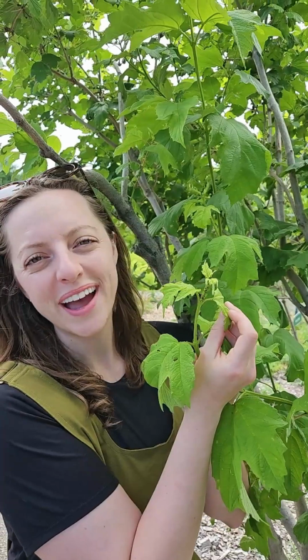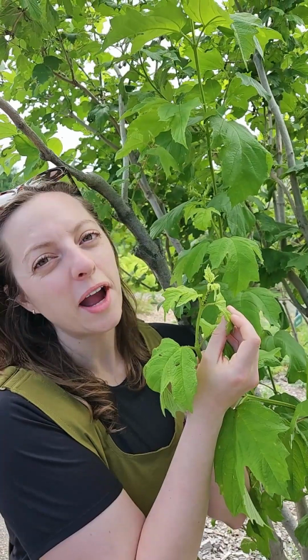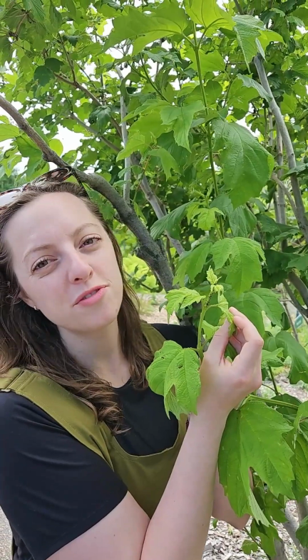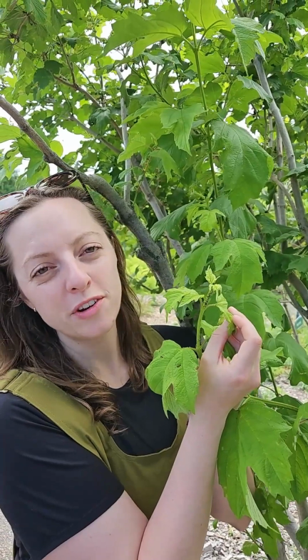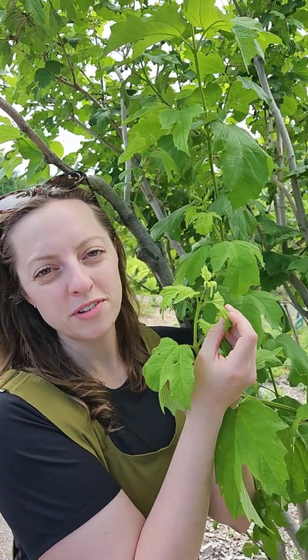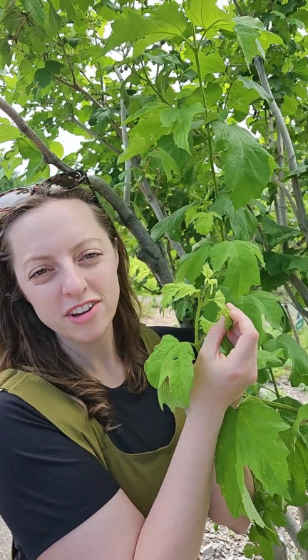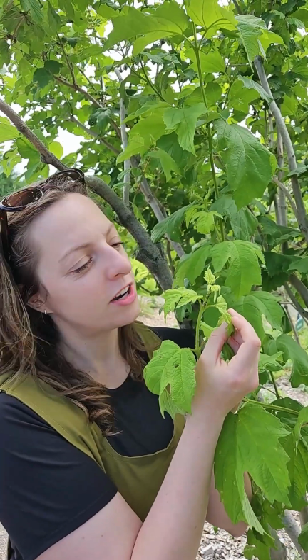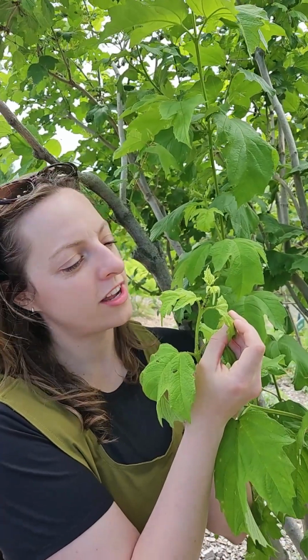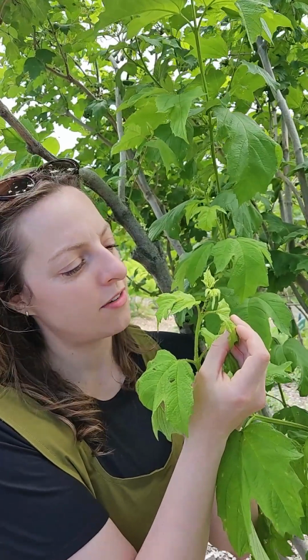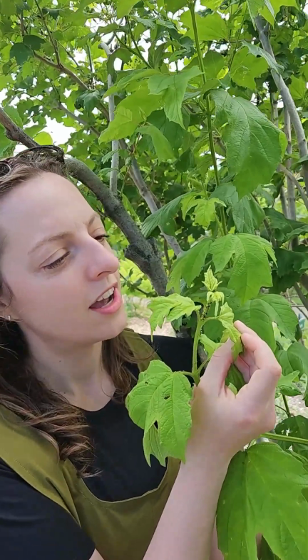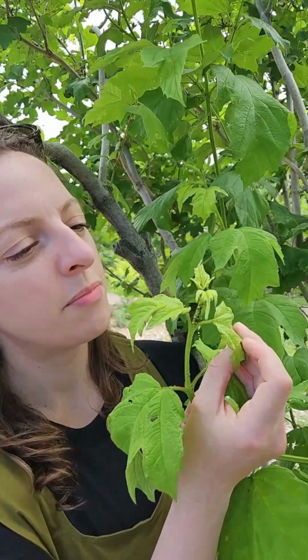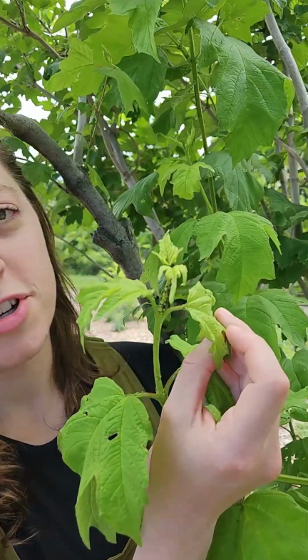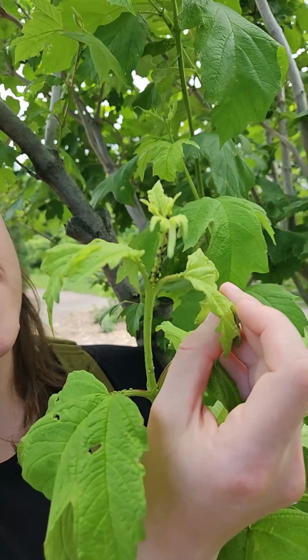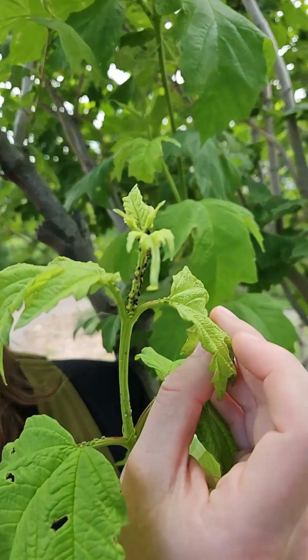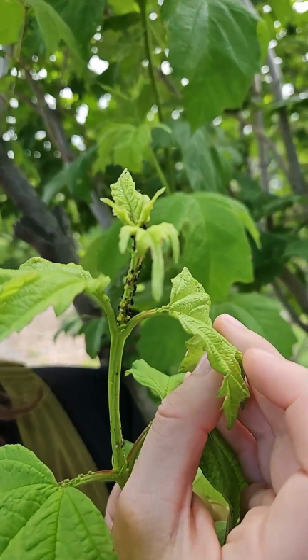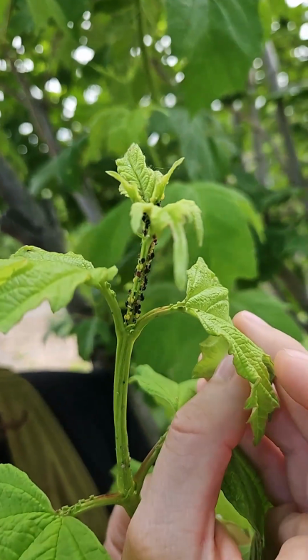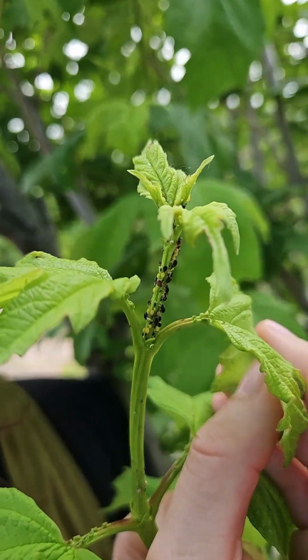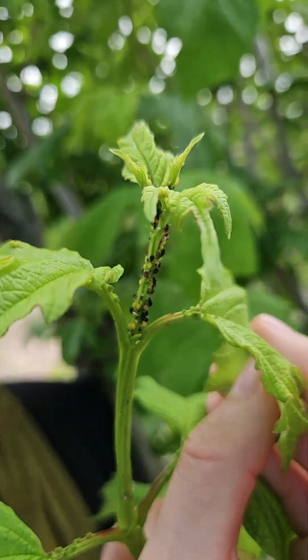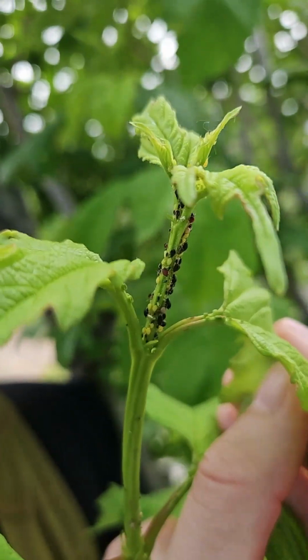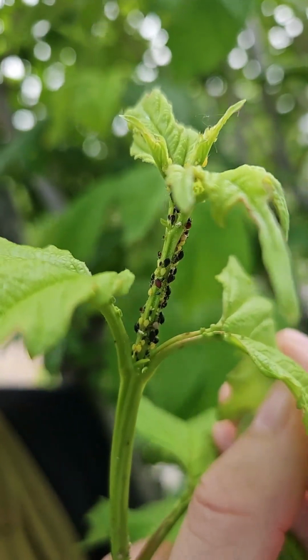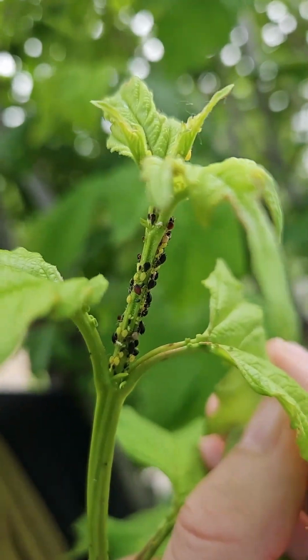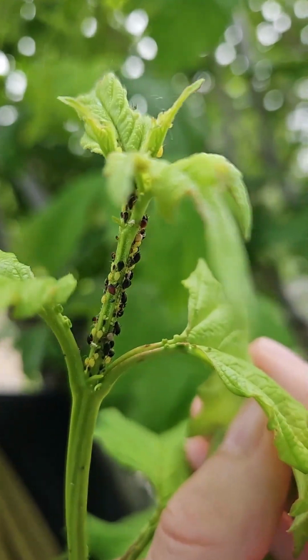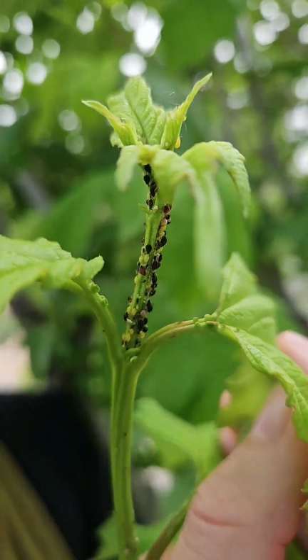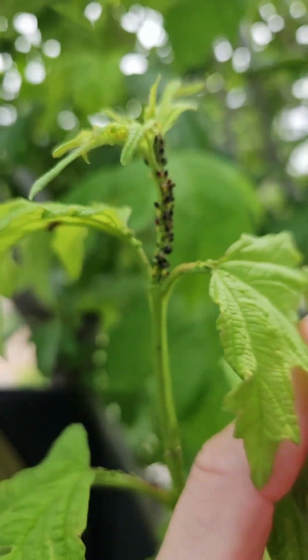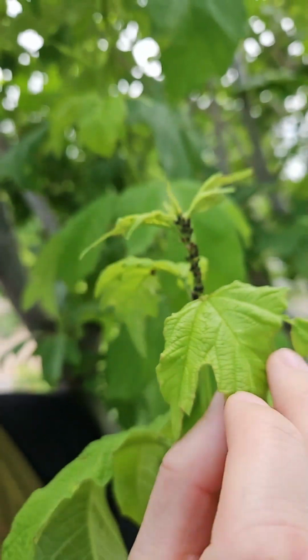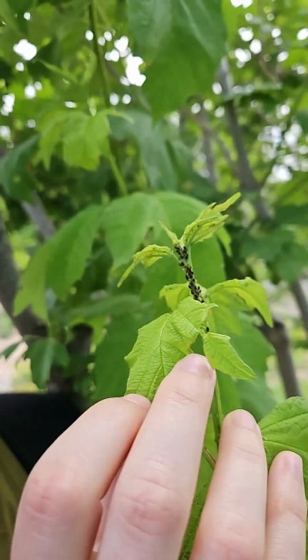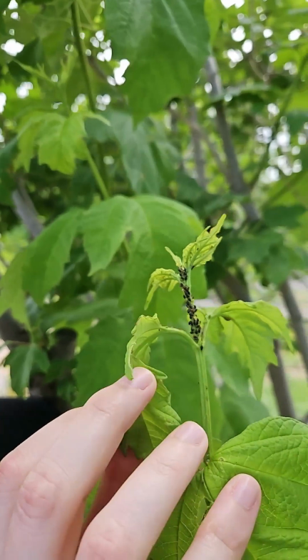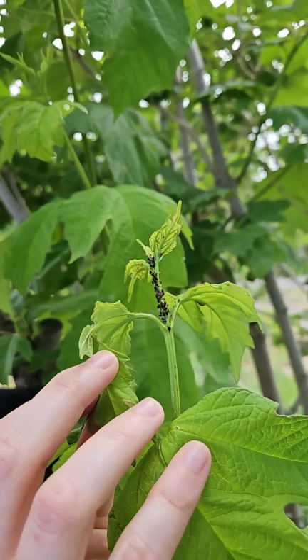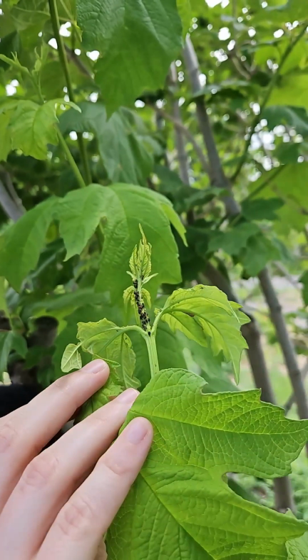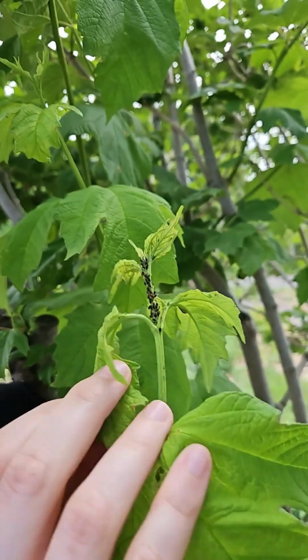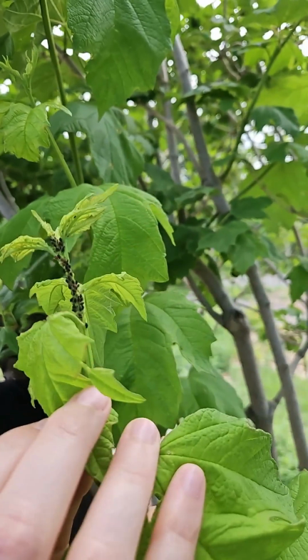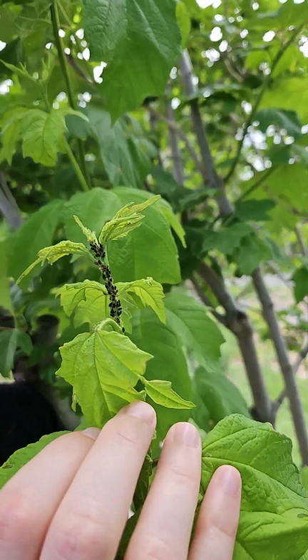Hi, I'm Marissa from University of Minnesota Extension and we're checking out a viburnum bush that has a lot of aphids on it. So what's happening here is, well they all ran away, but there are also ants here.